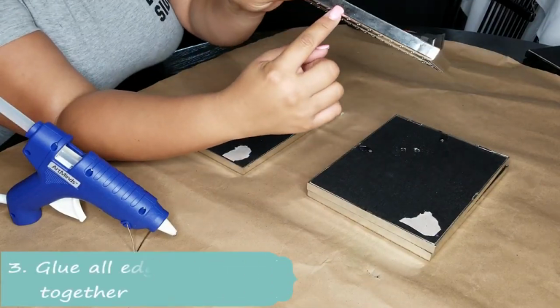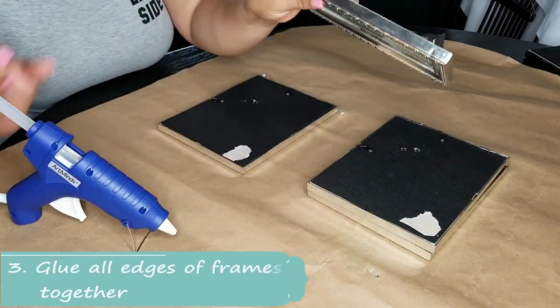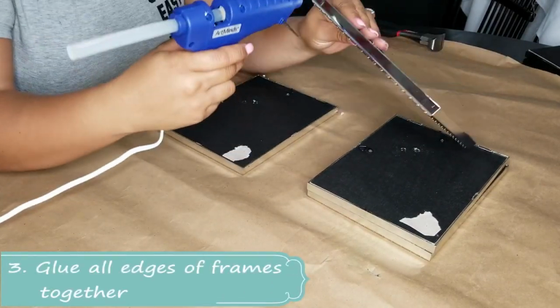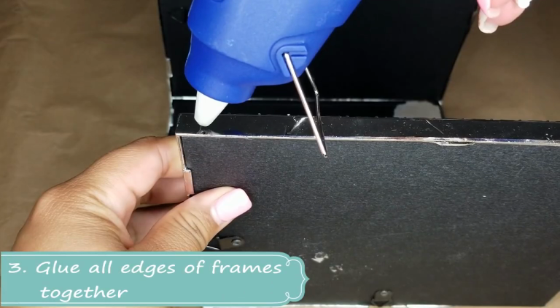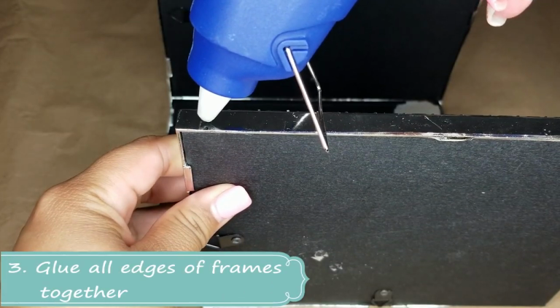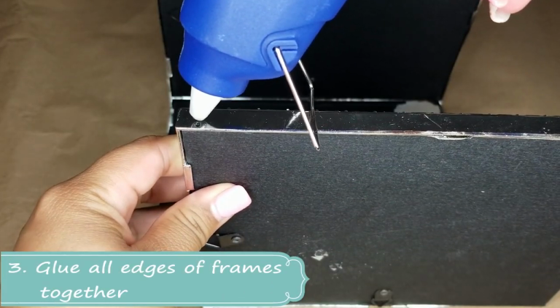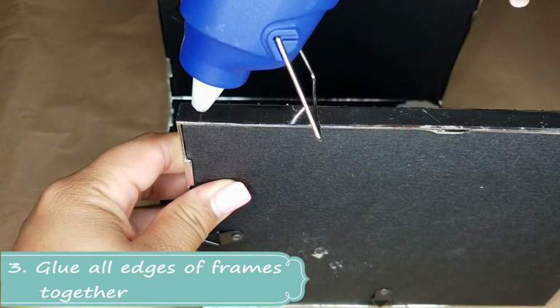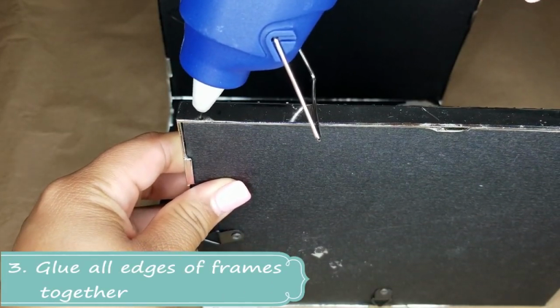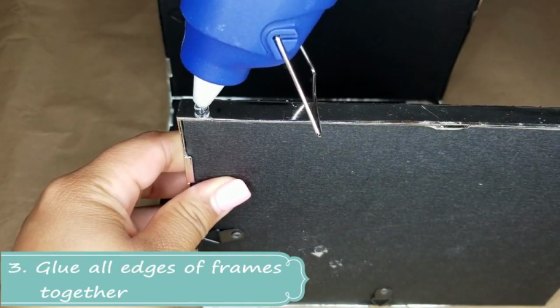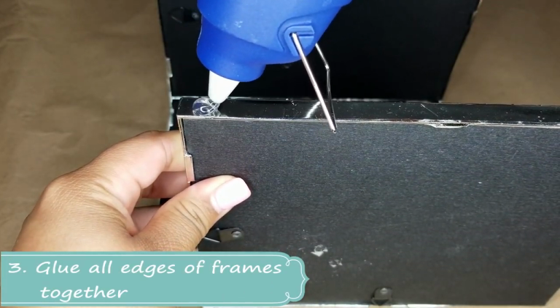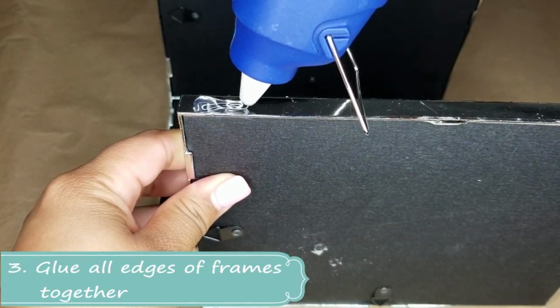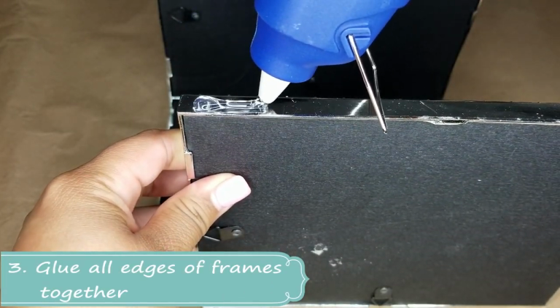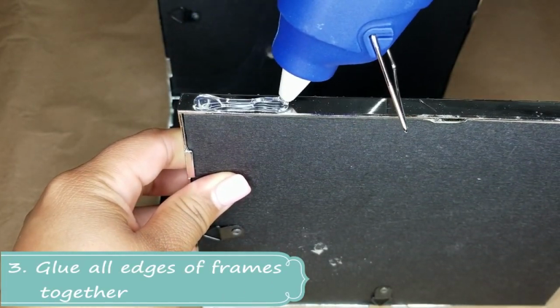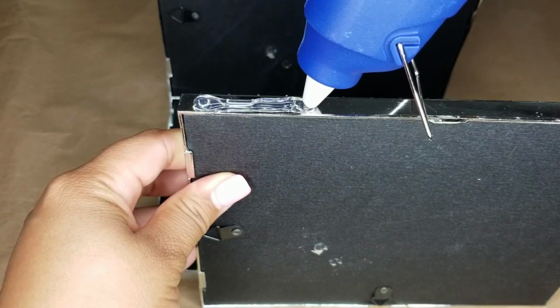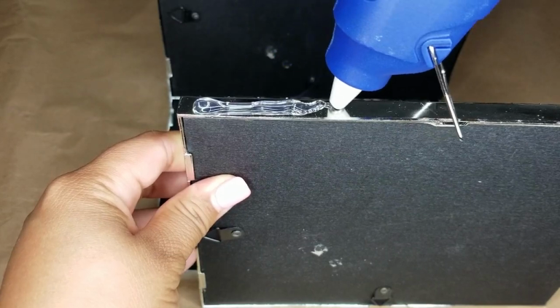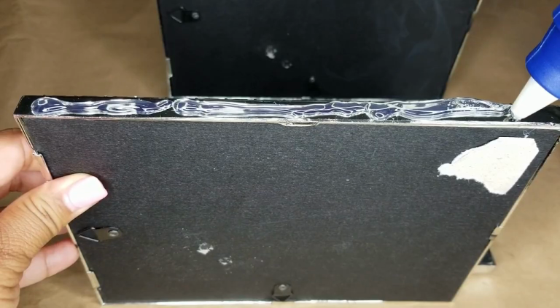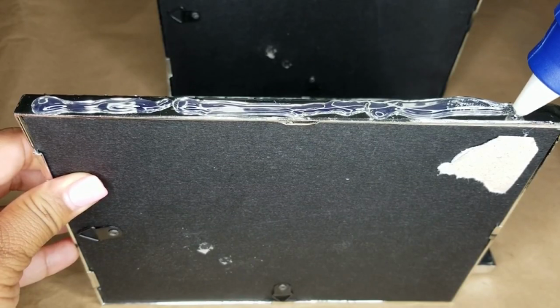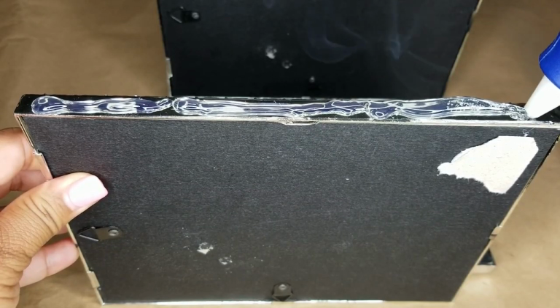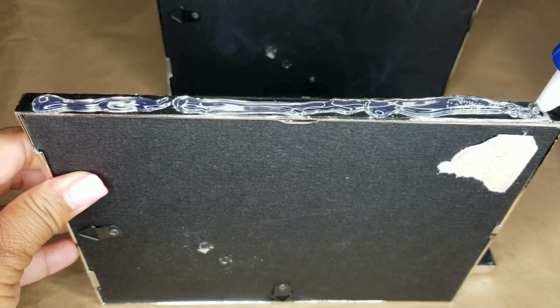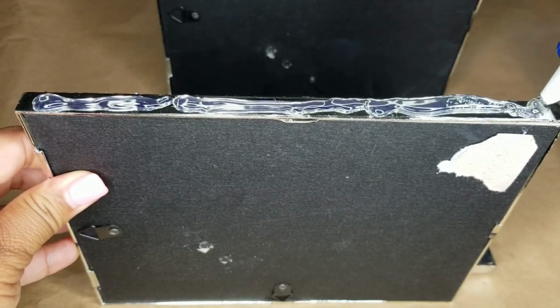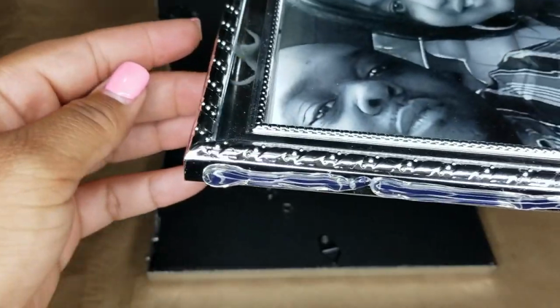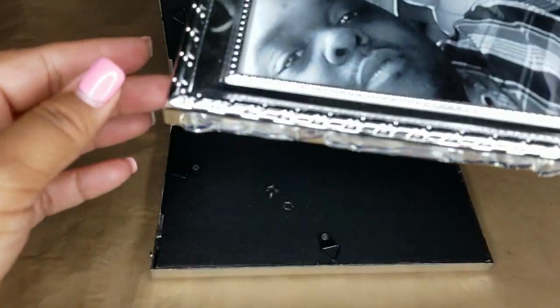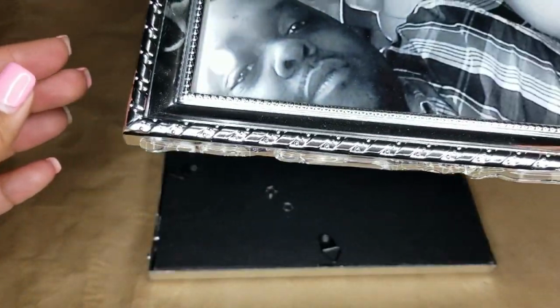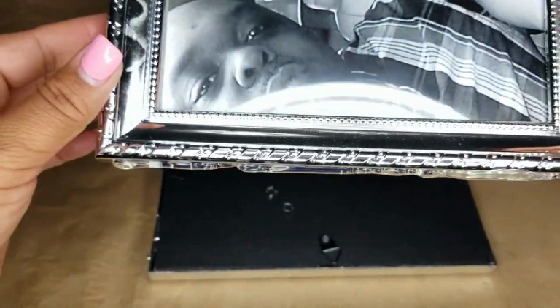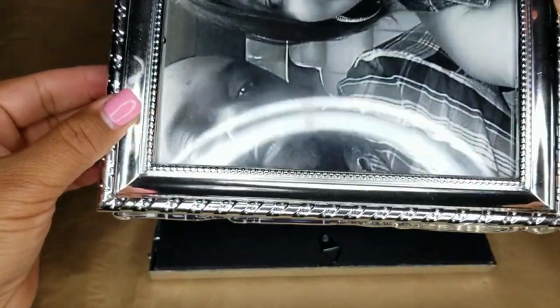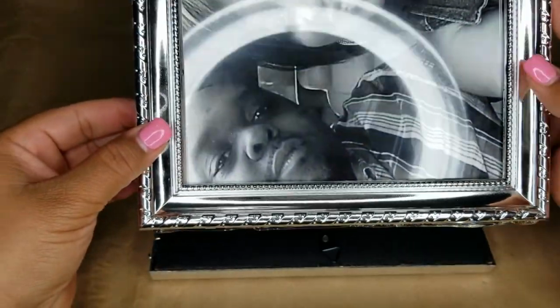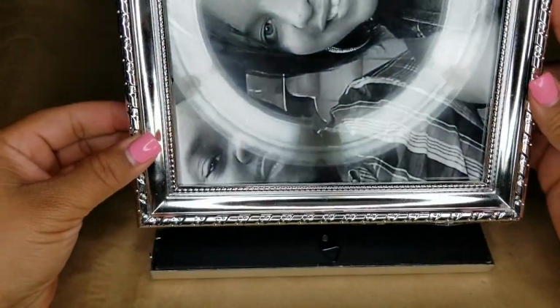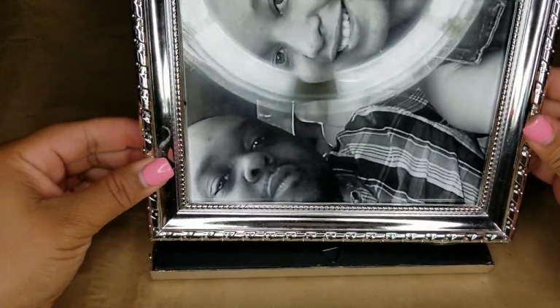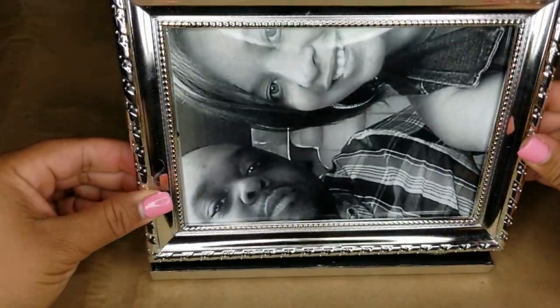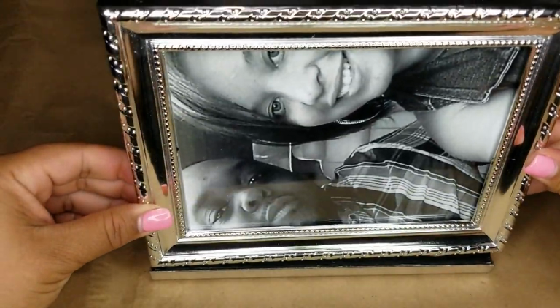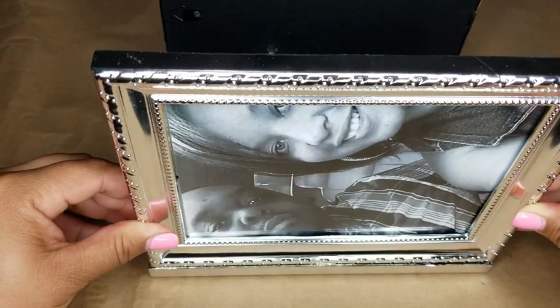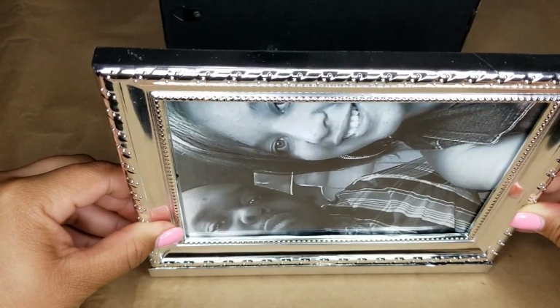Step three is gluing all the edges of the frames together. I use hot temperature glue, but you can use E6000 or whatever glue you have to ensure that it stays stuck together.